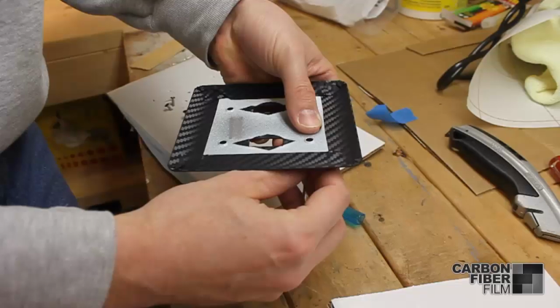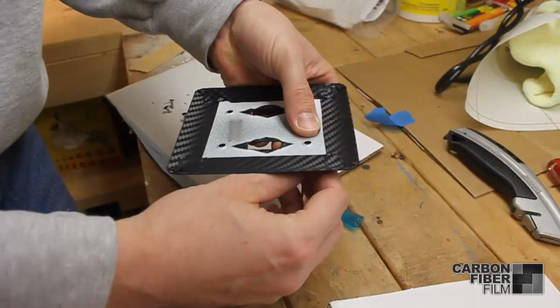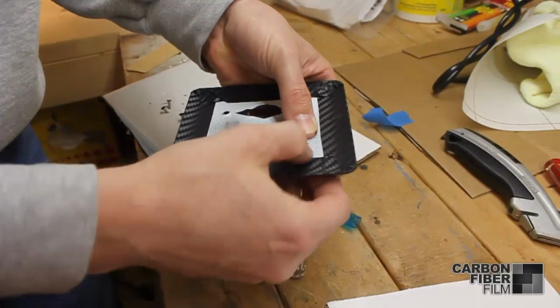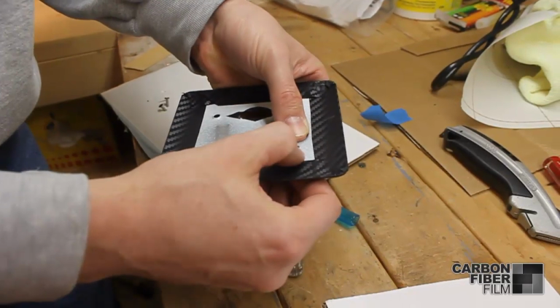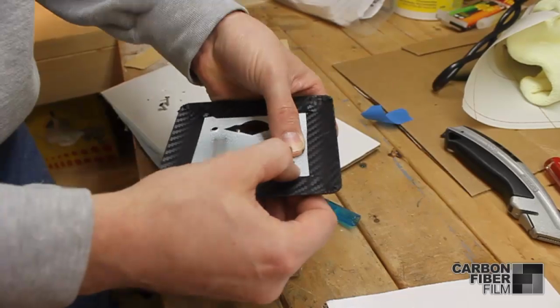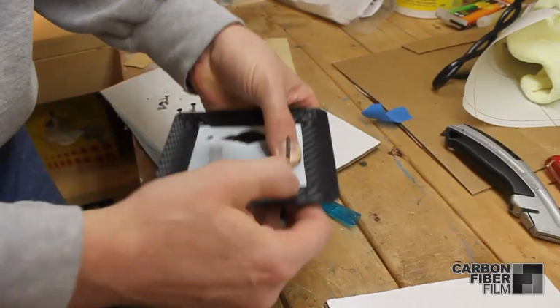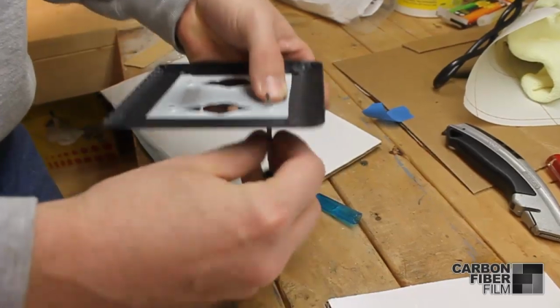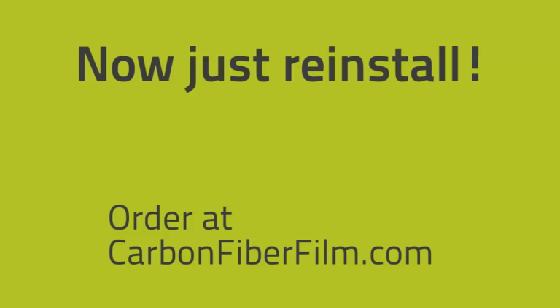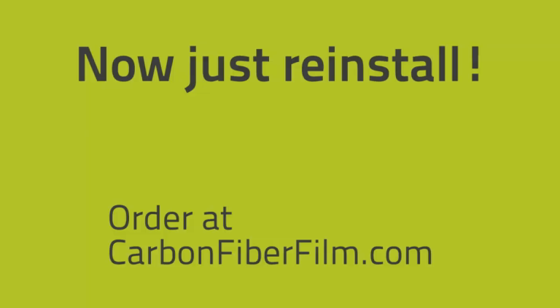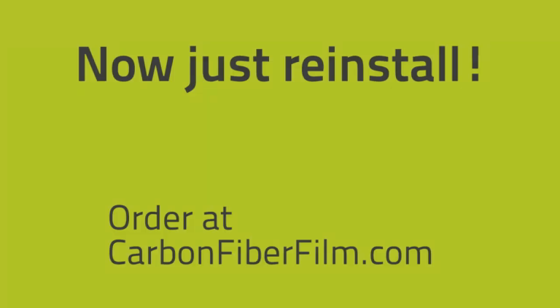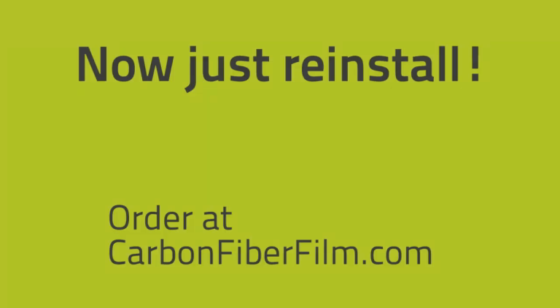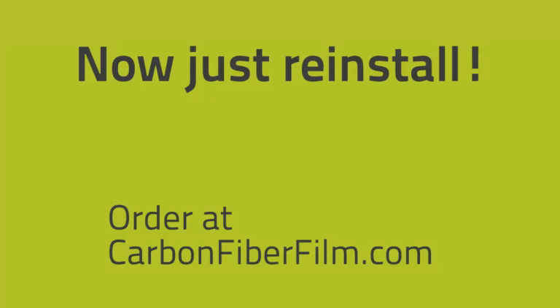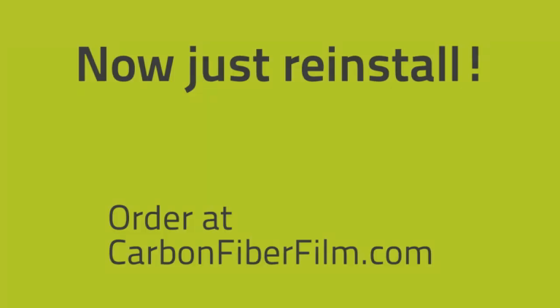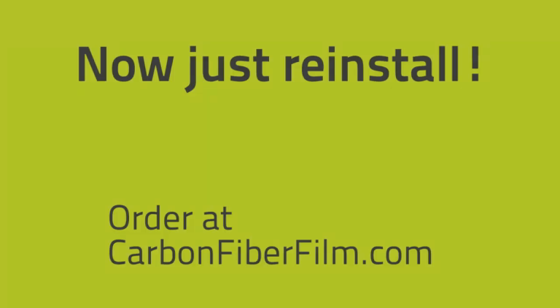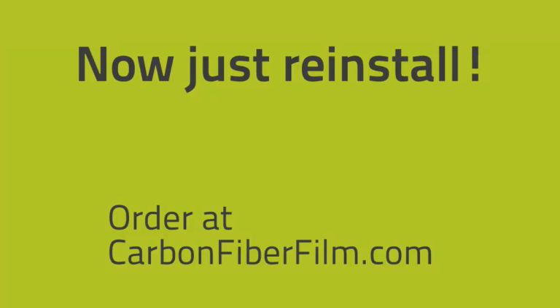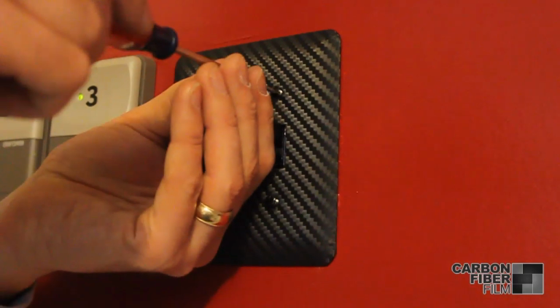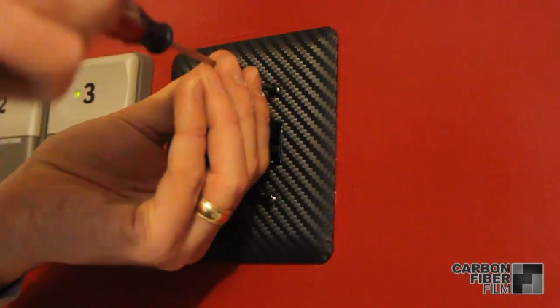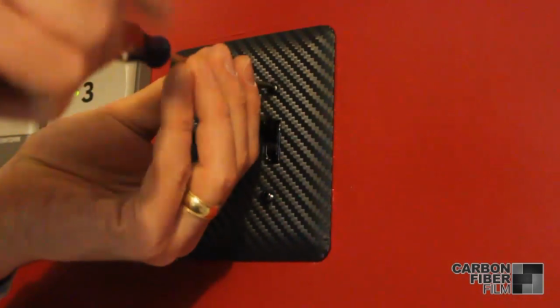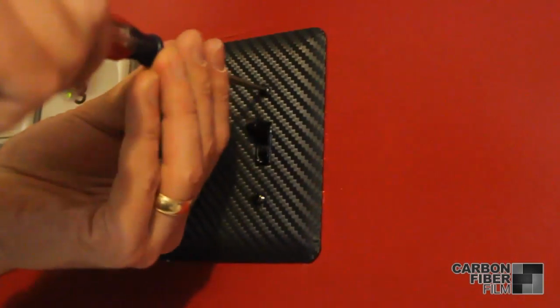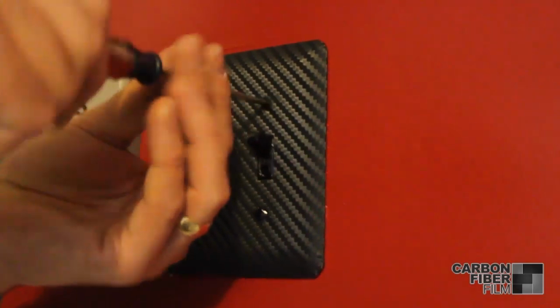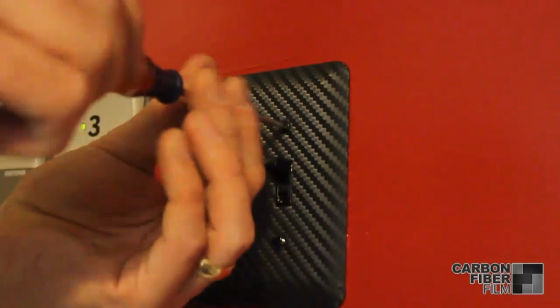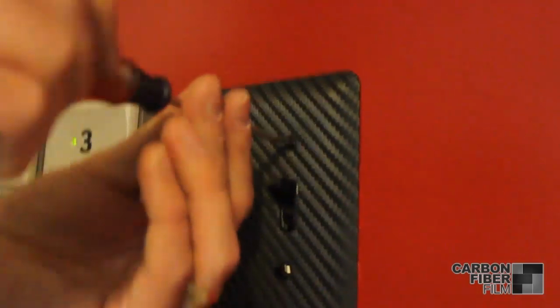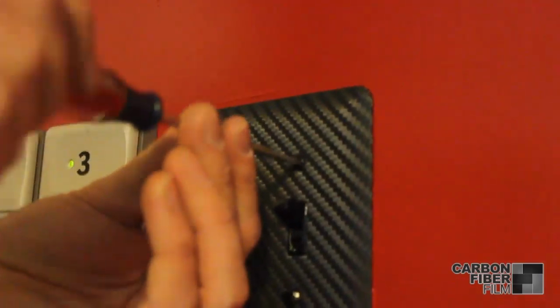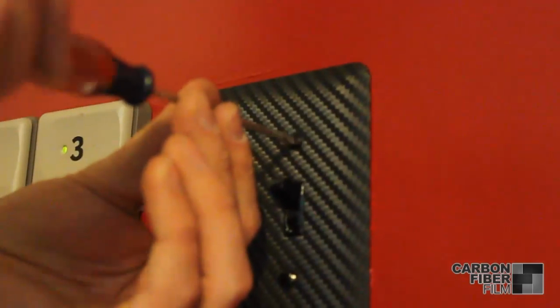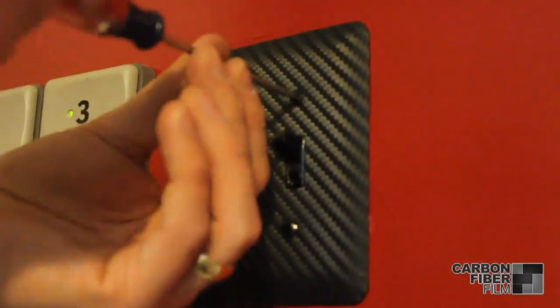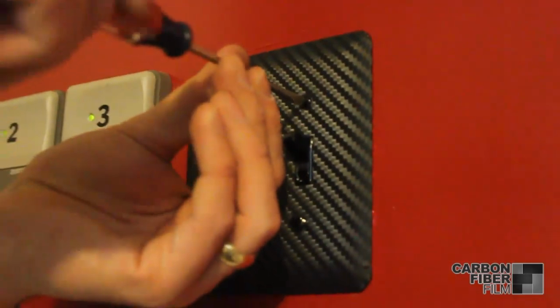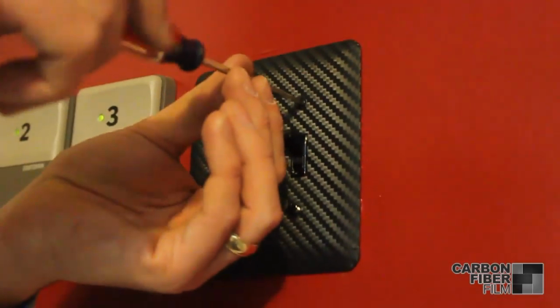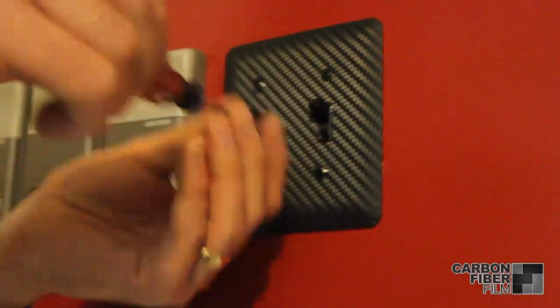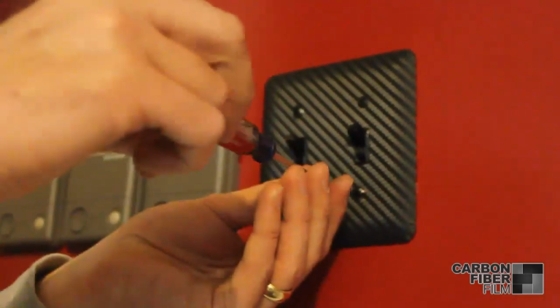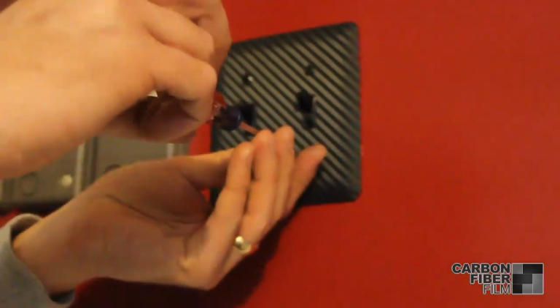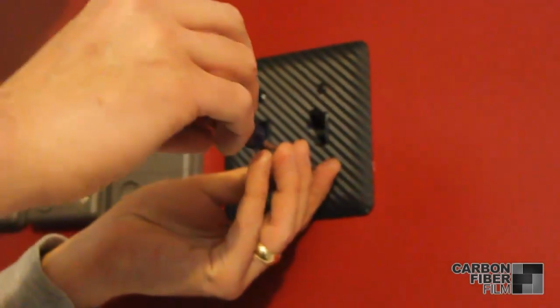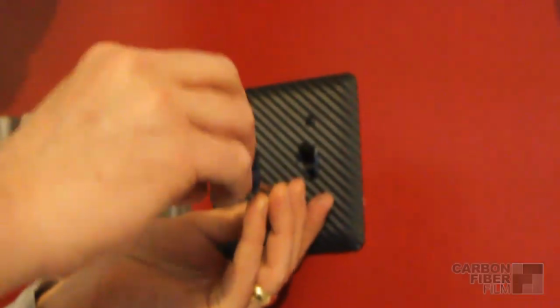Poke a hole where the screws go. Now just reinstall your switch plate and you're all set. Remember you can buy all this material at CarbonFiberFilm.com.